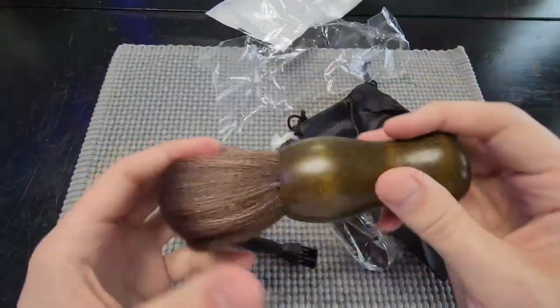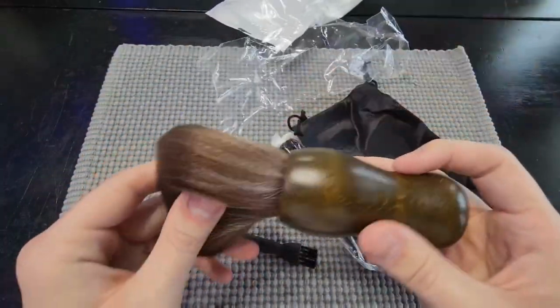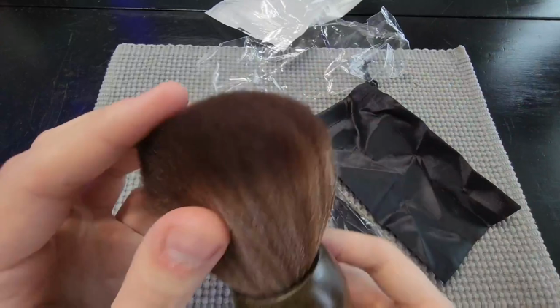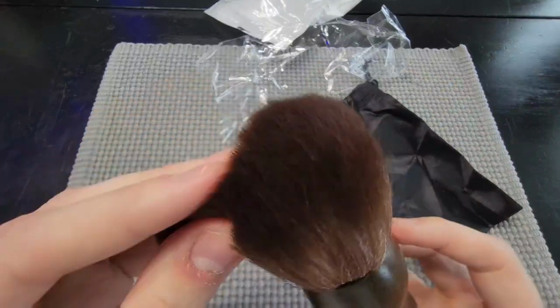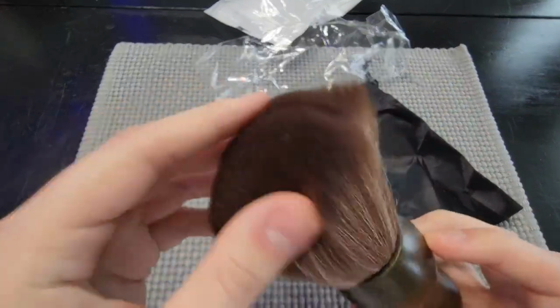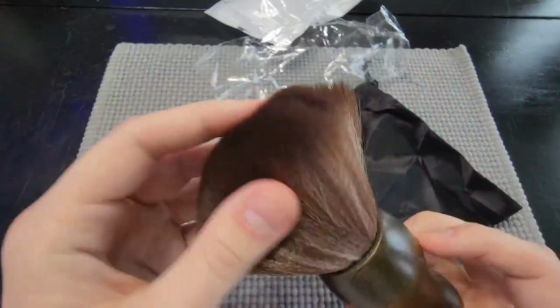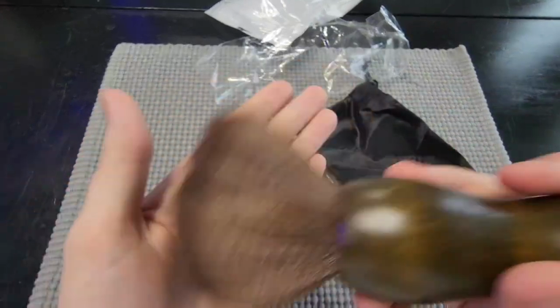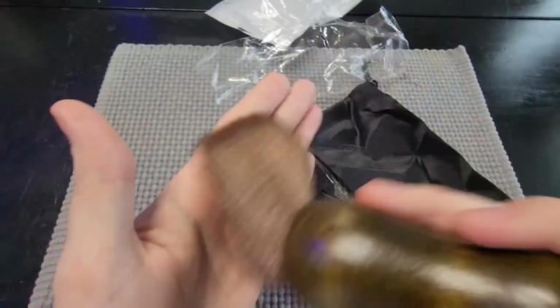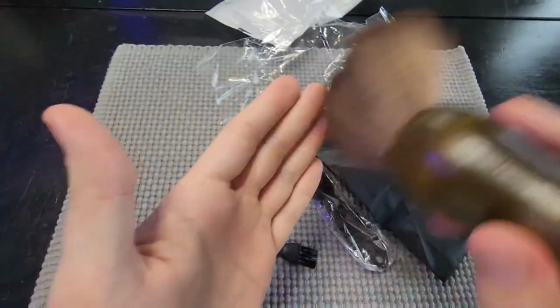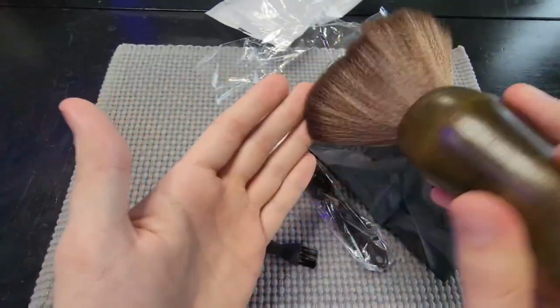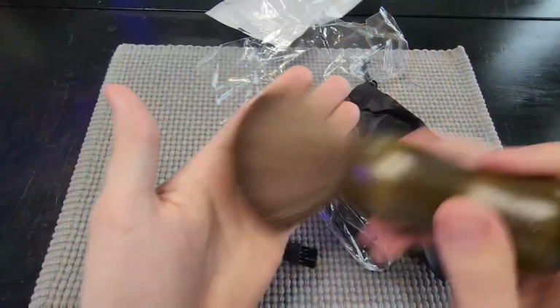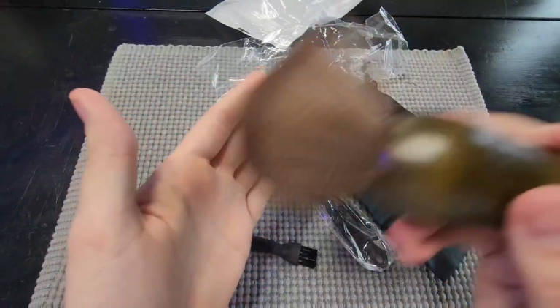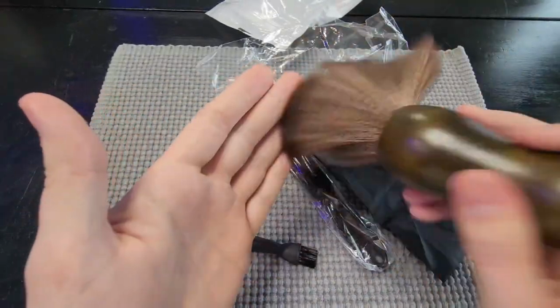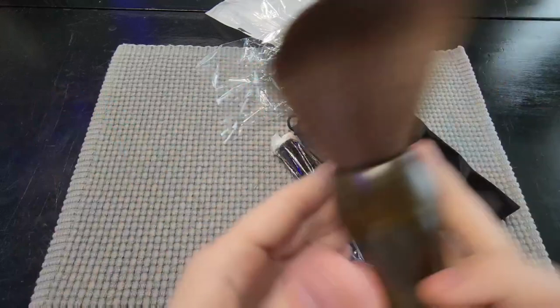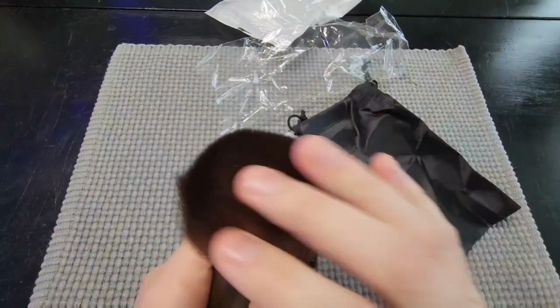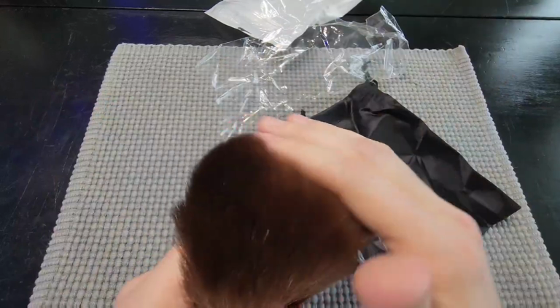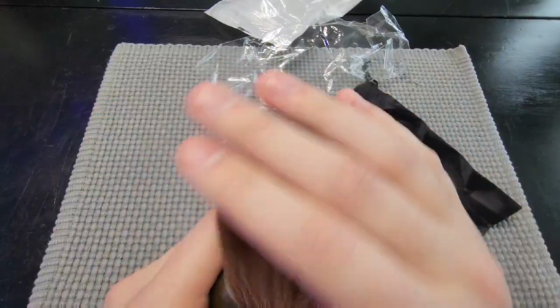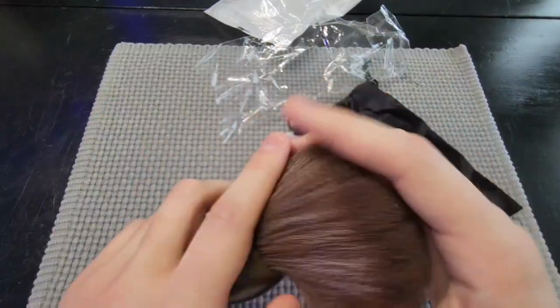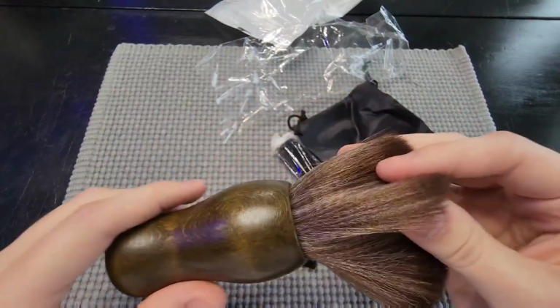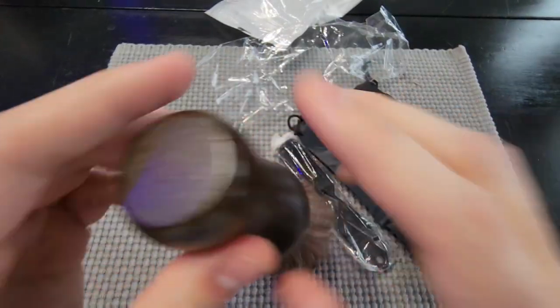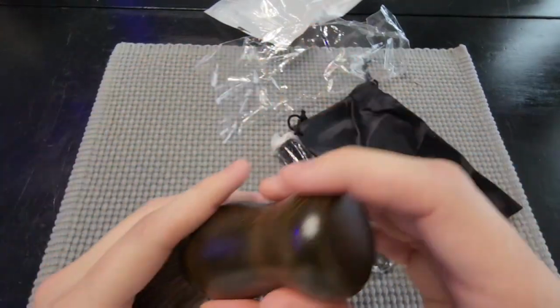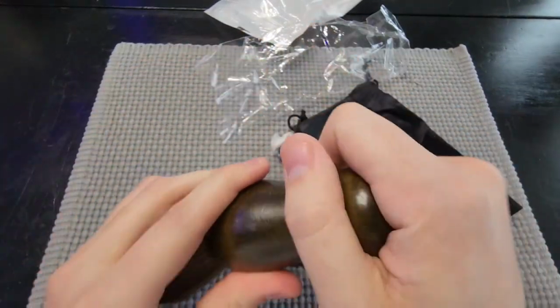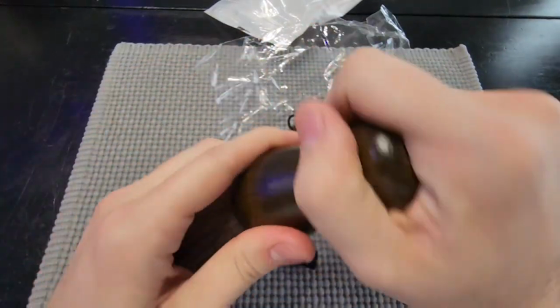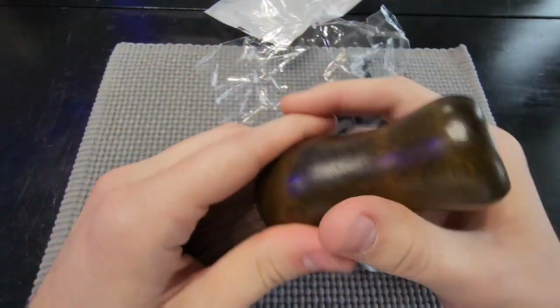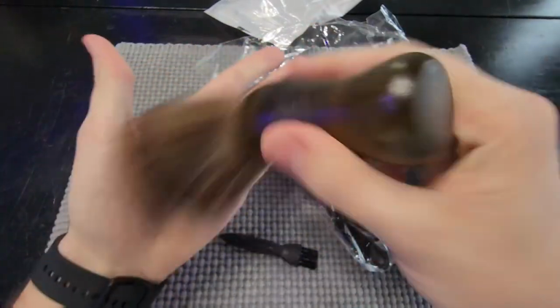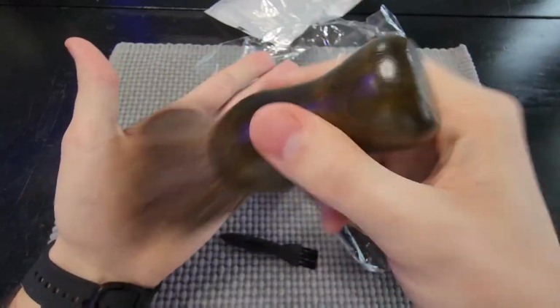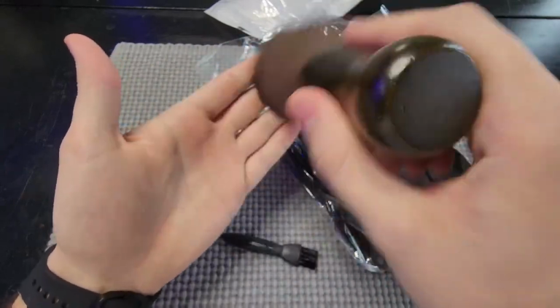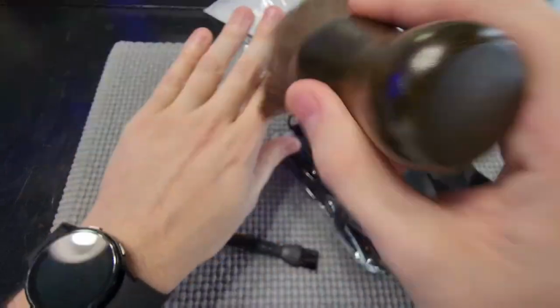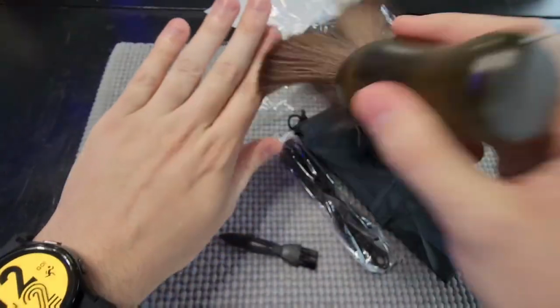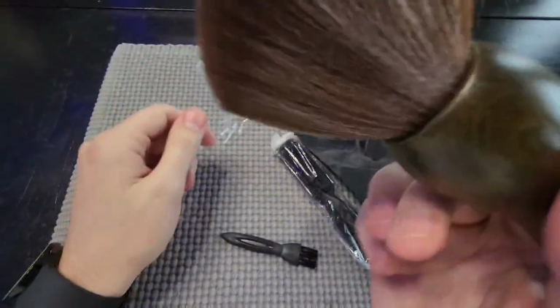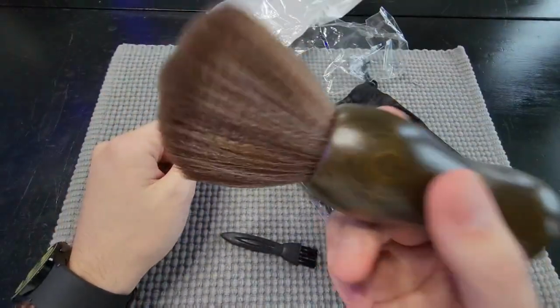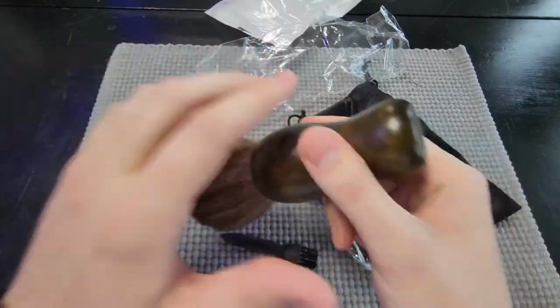Right away, this is a super soft texture. This is going to work excellent as a duster, getting the hair off and things like that. Very, very soft — looks good, feels good. I actually do like the handle on this; you can get a good grip on it. Being able to sweep like this and get the hair off is going to work amazing.